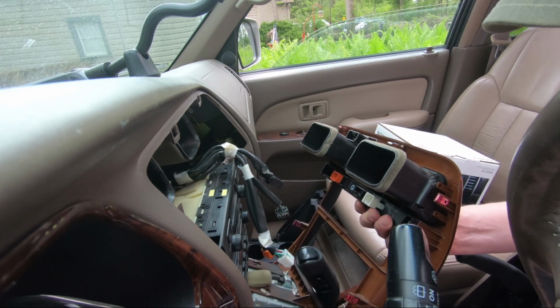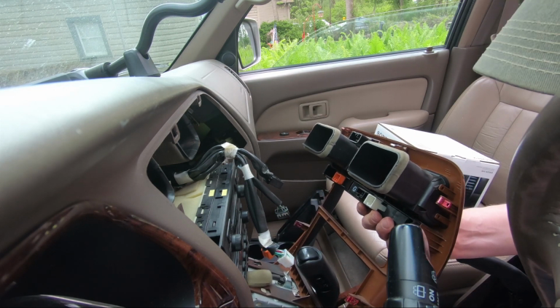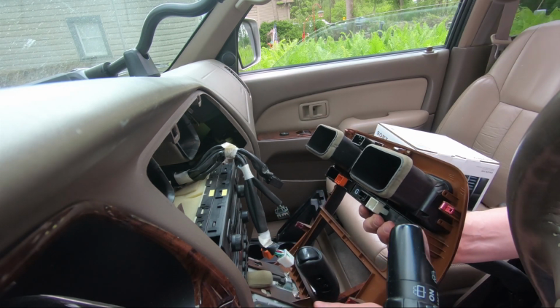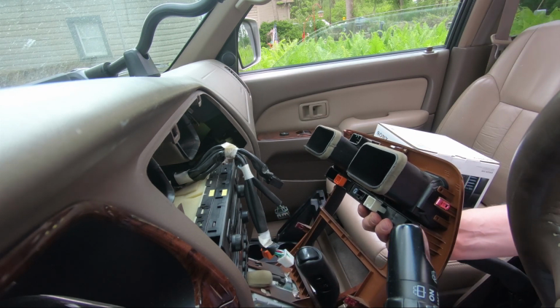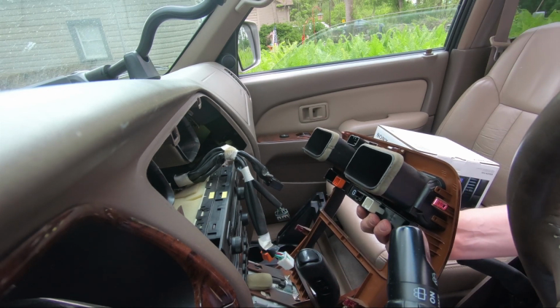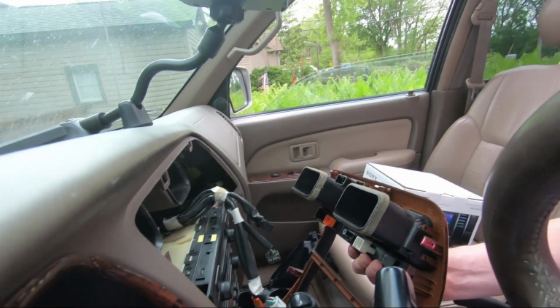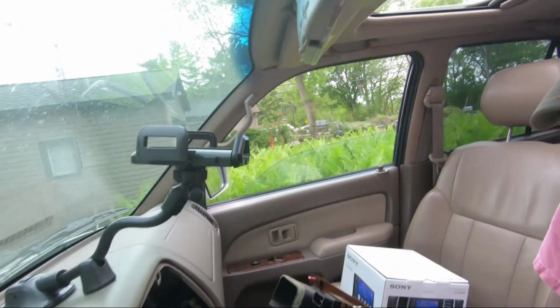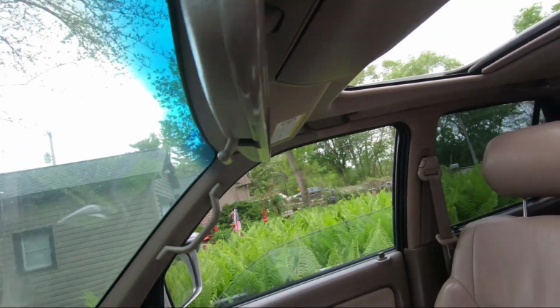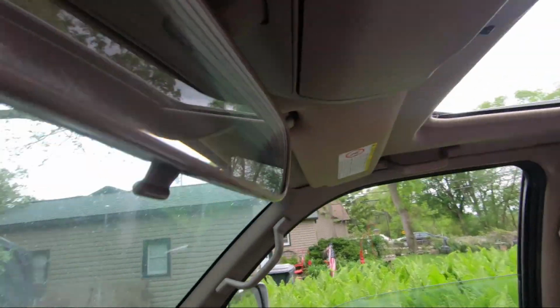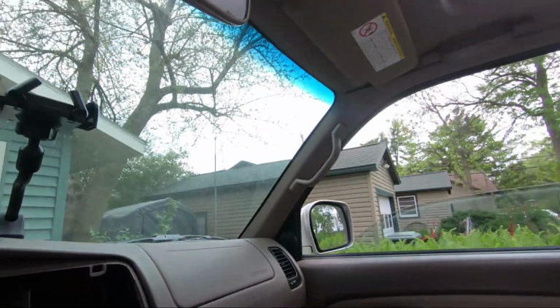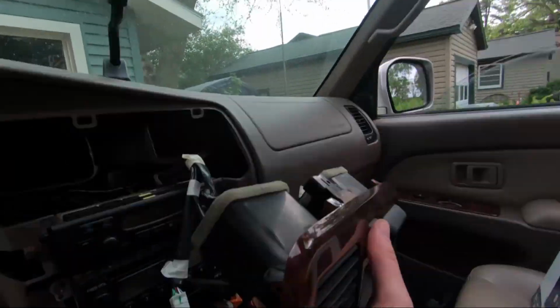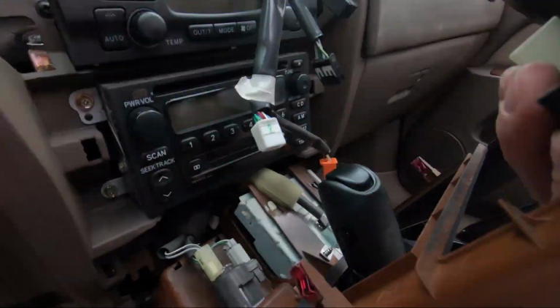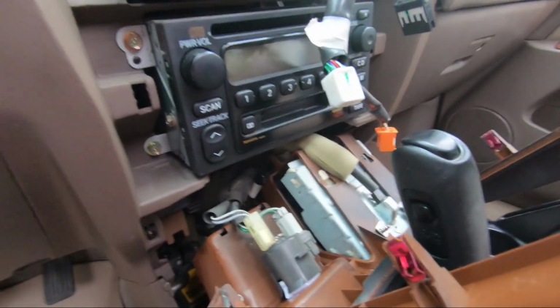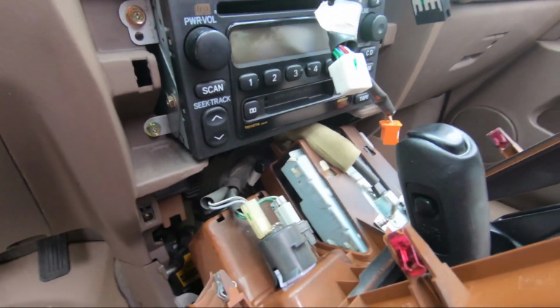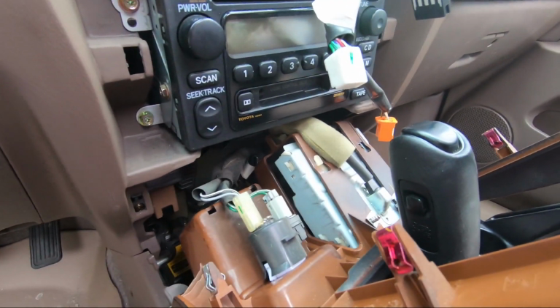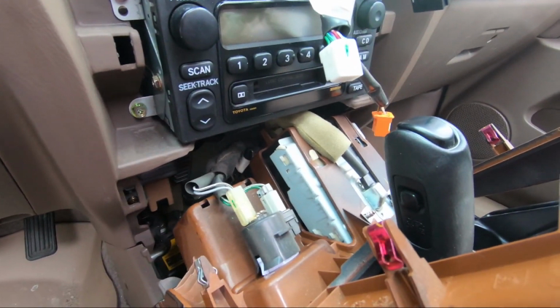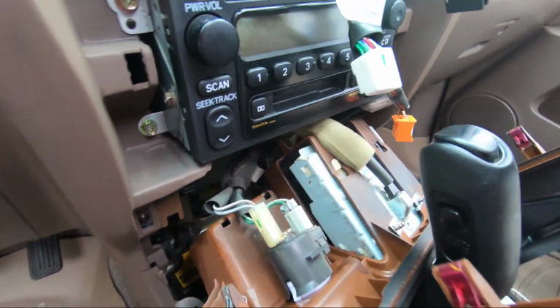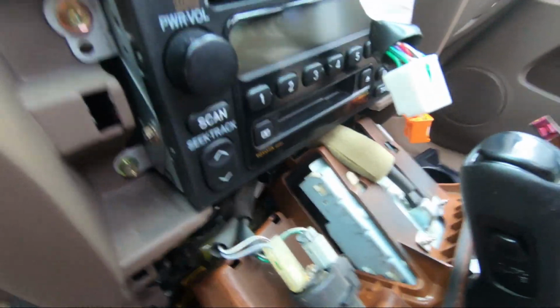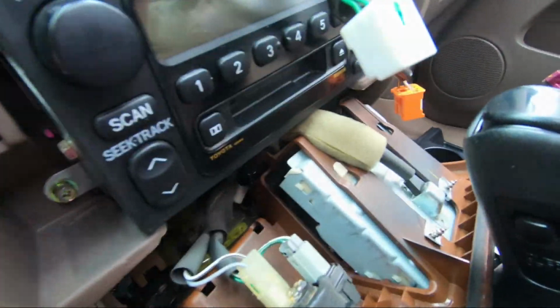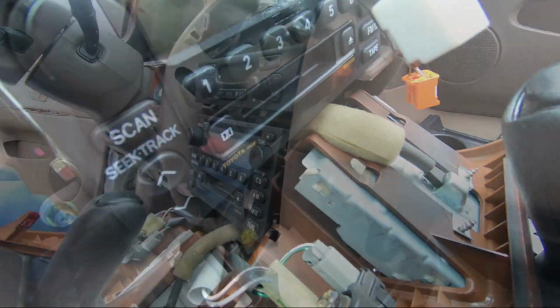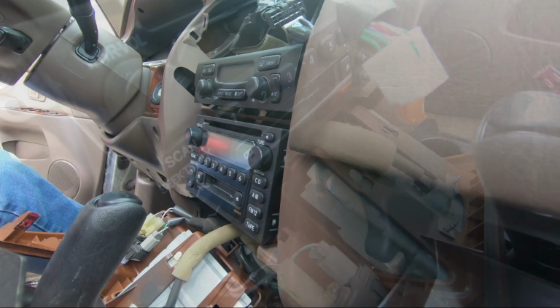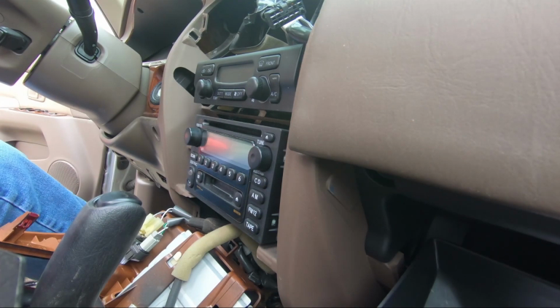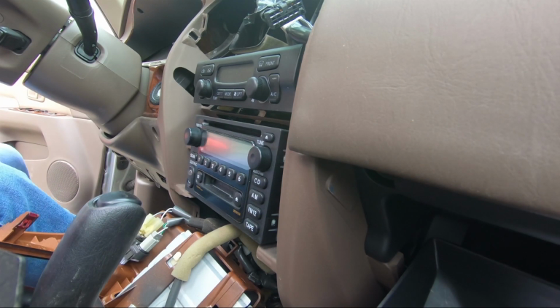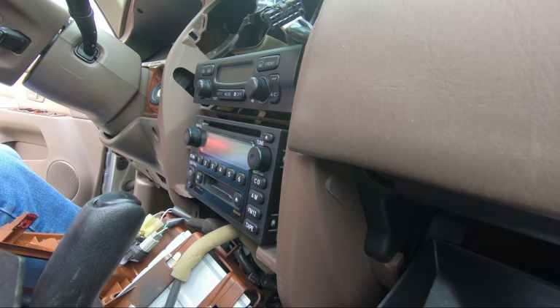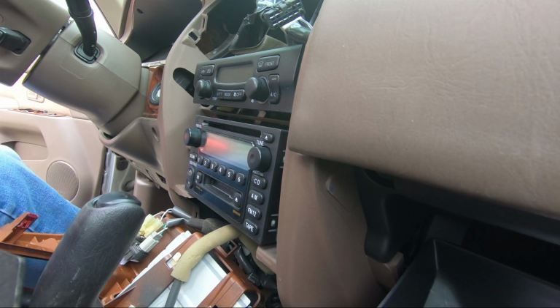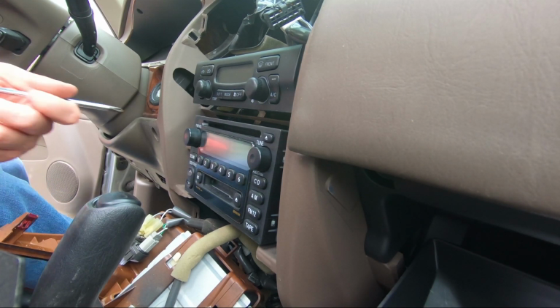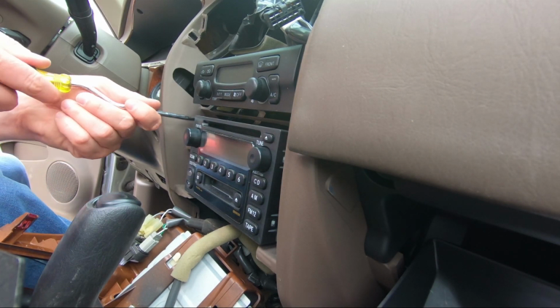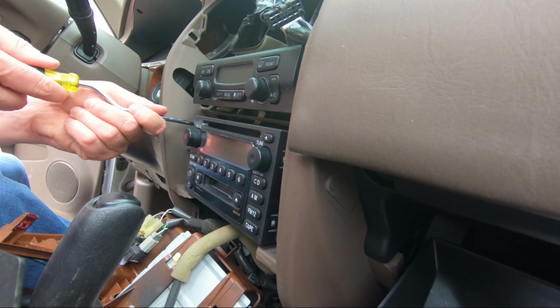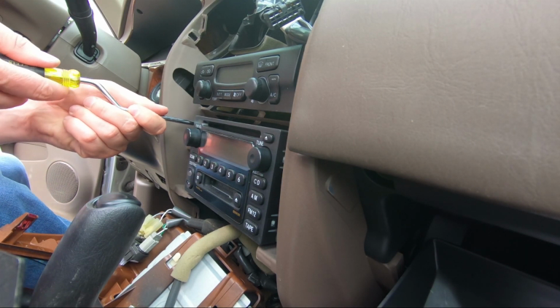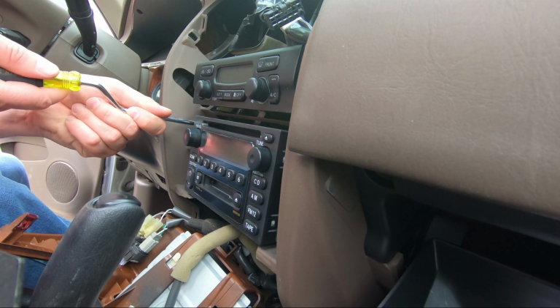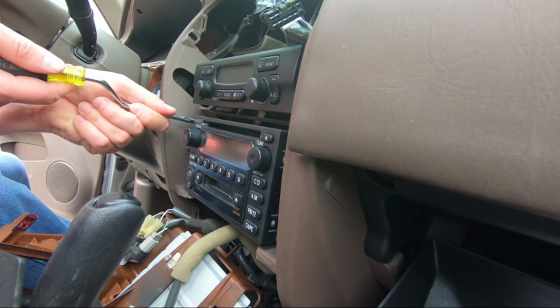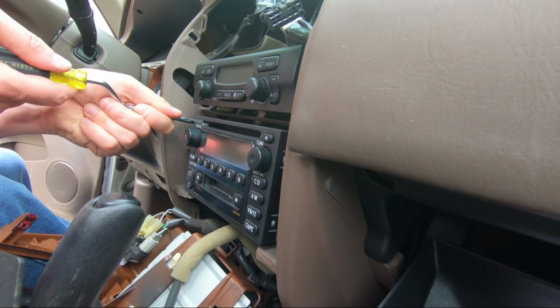Down at the bottom you have several as well — that's for all your power outlets. And there are just four screws that hold the factory radio in.